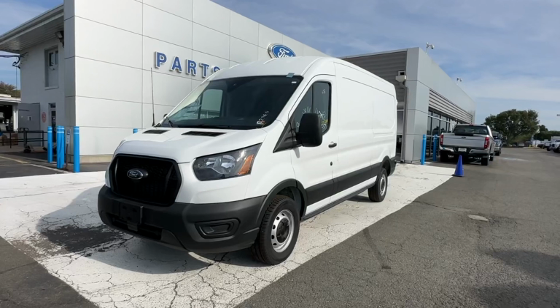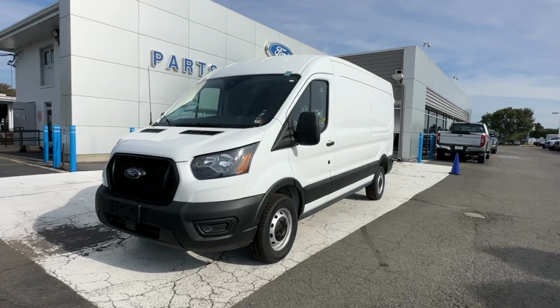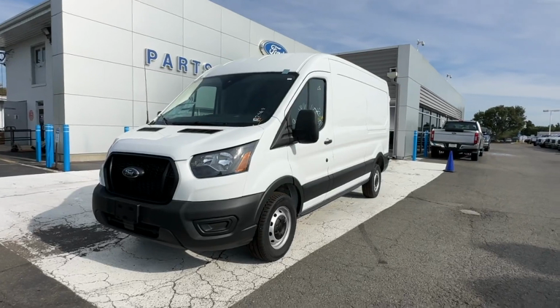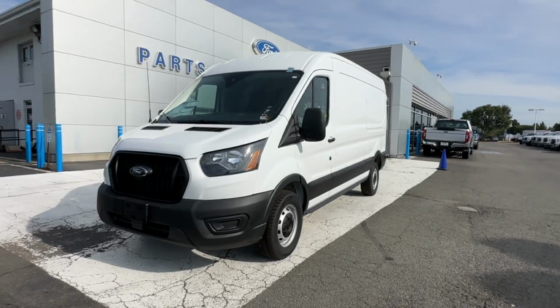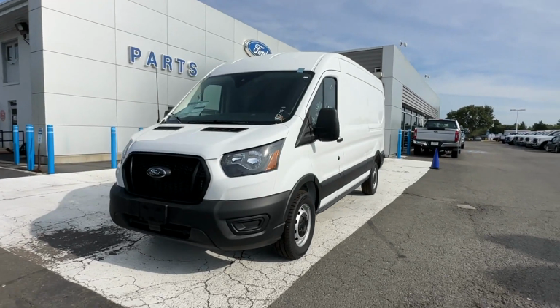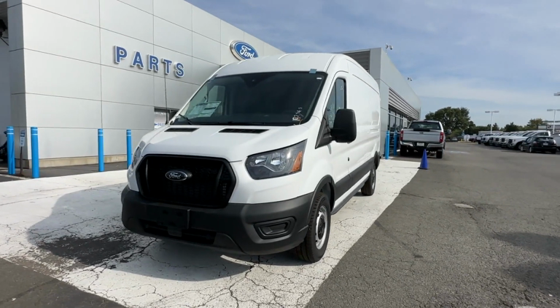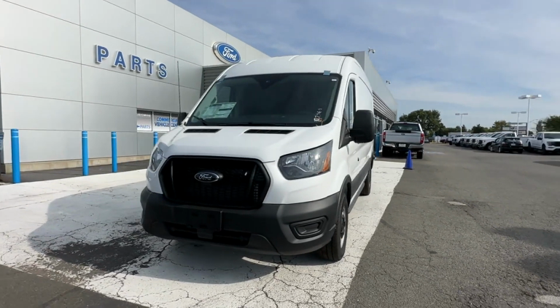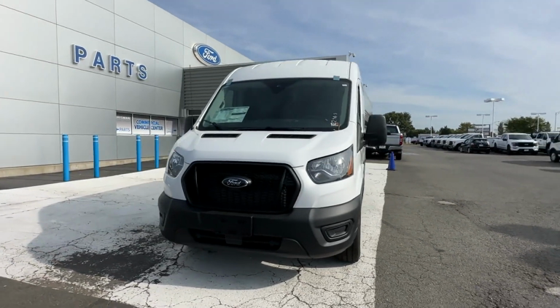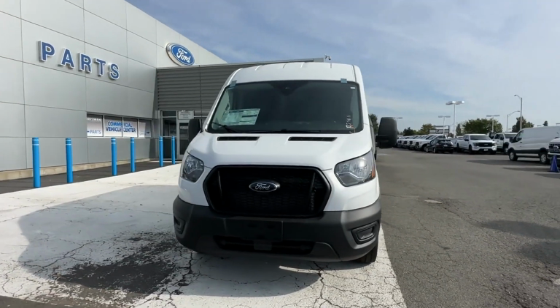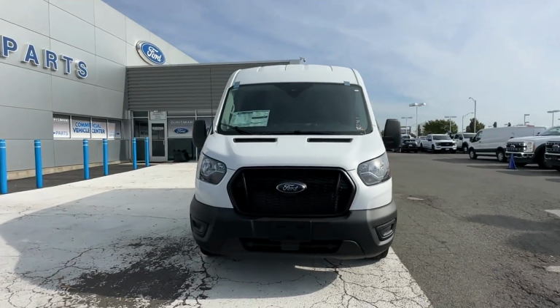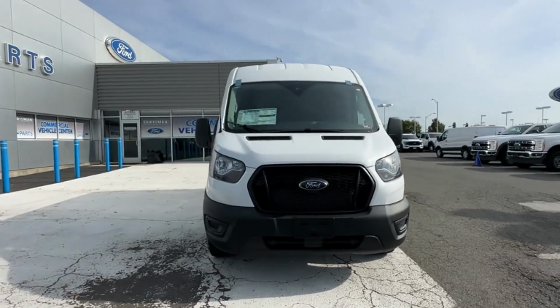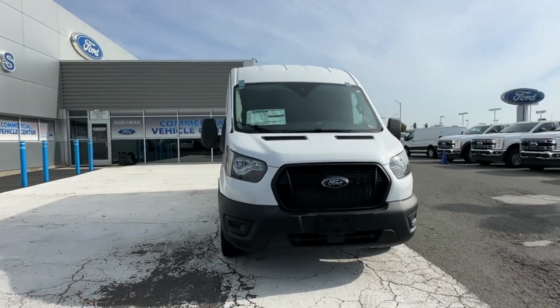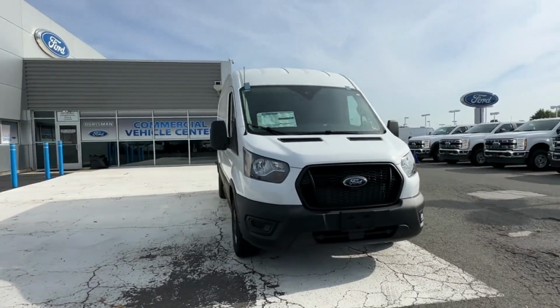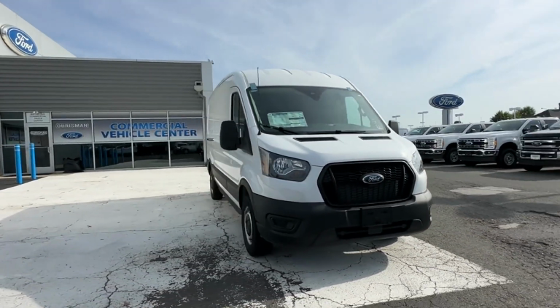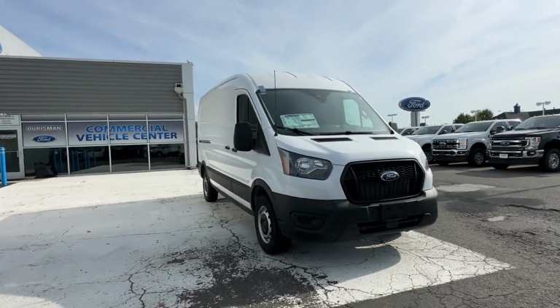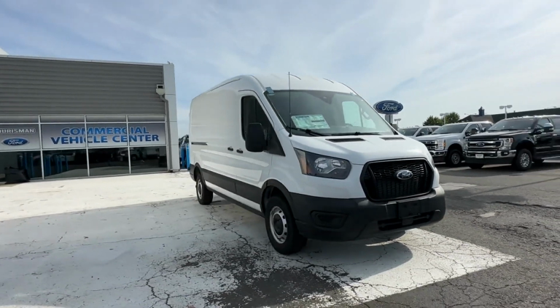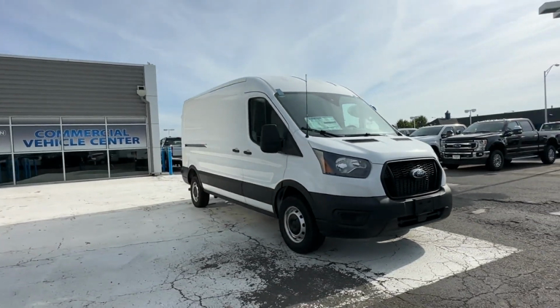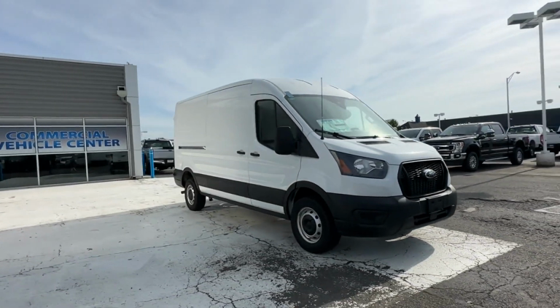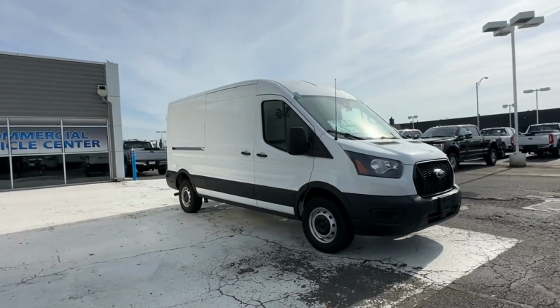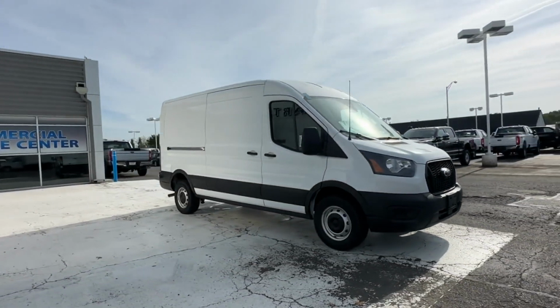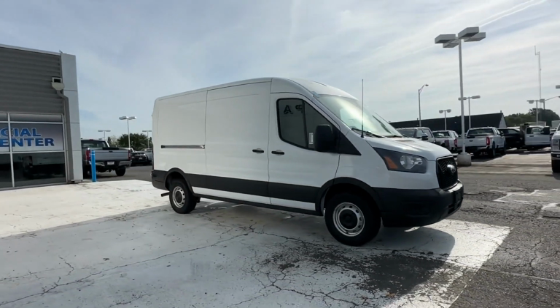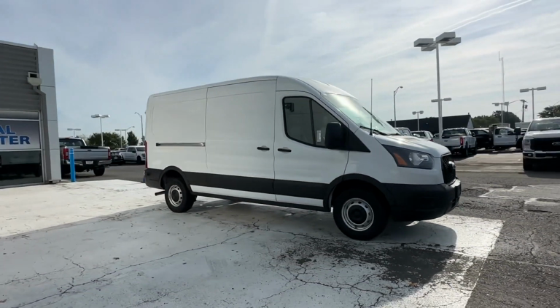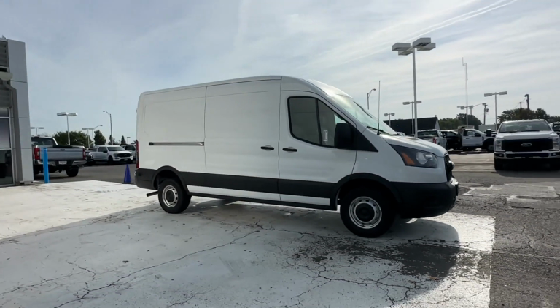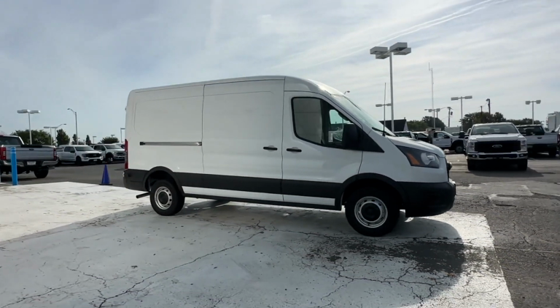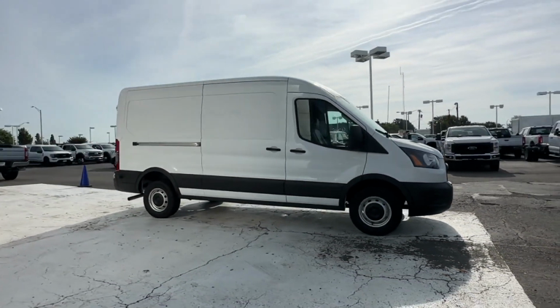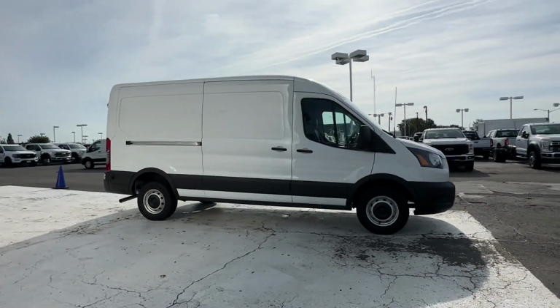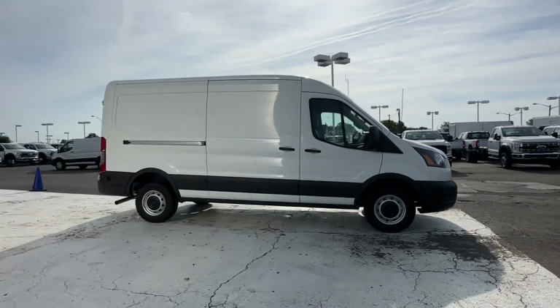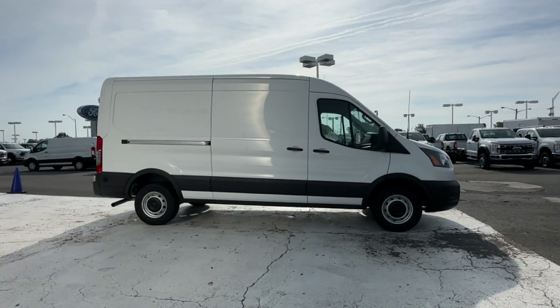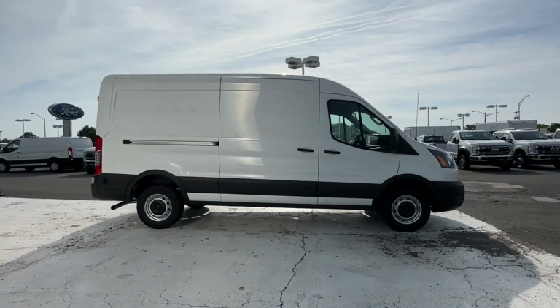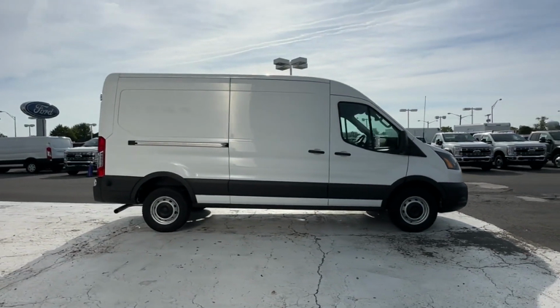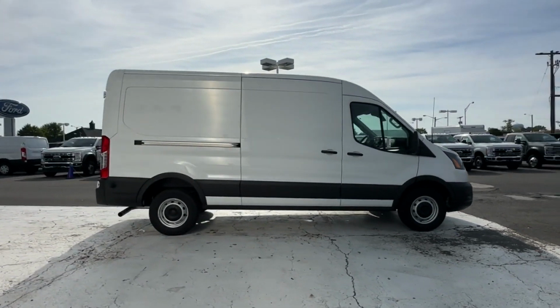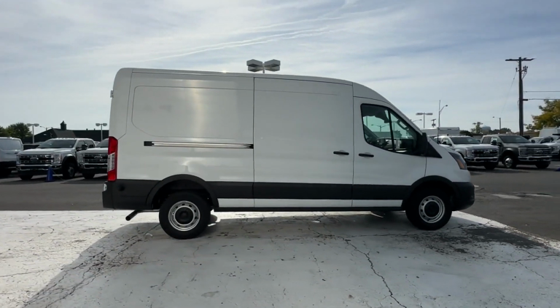2023 Ford Transit Cargo Van. This van transports any and all cargo to its final destination. Its sensibility is matched by a spread of extra features,